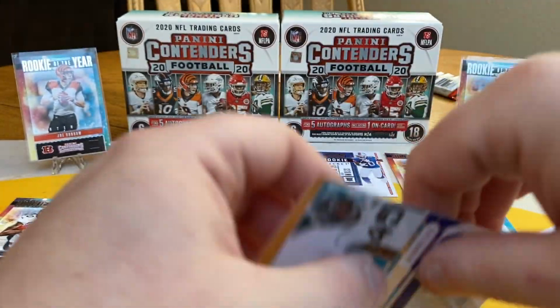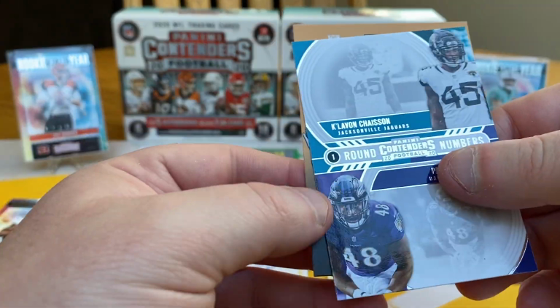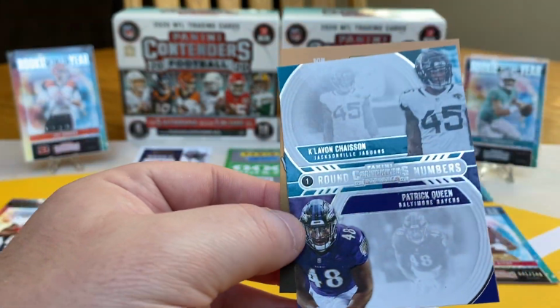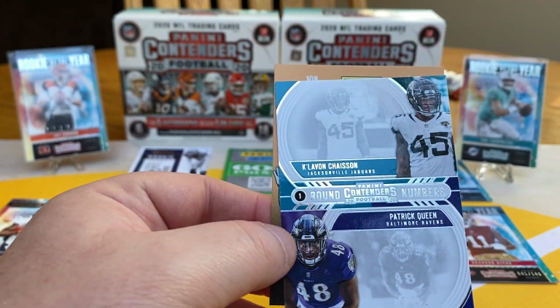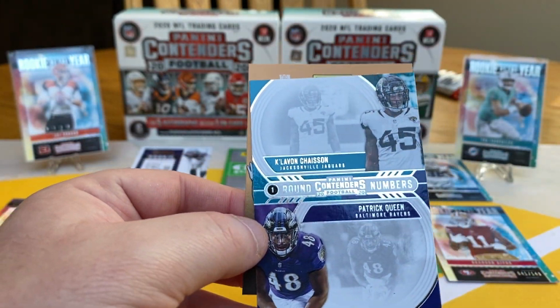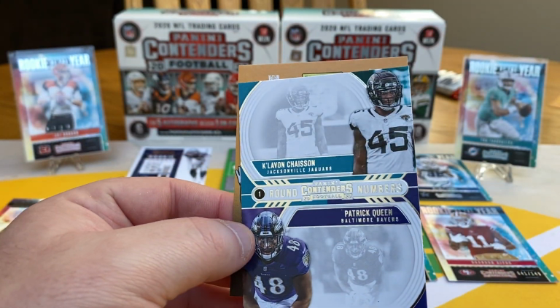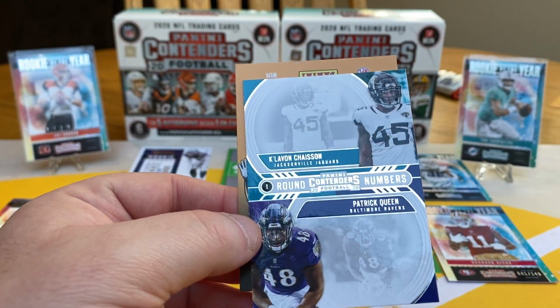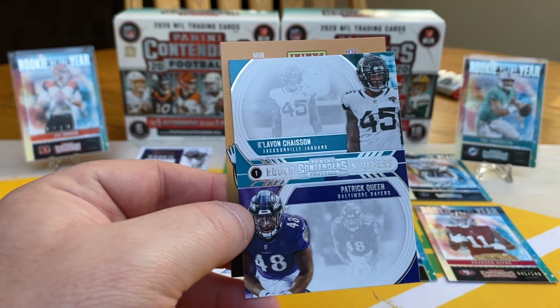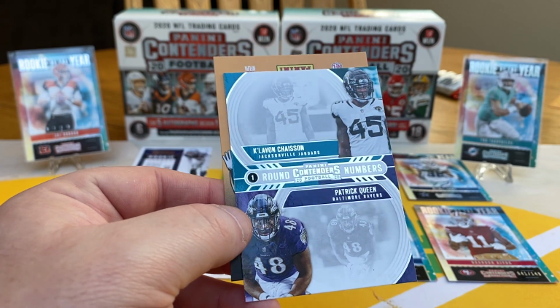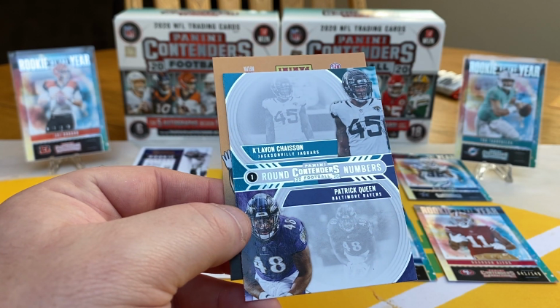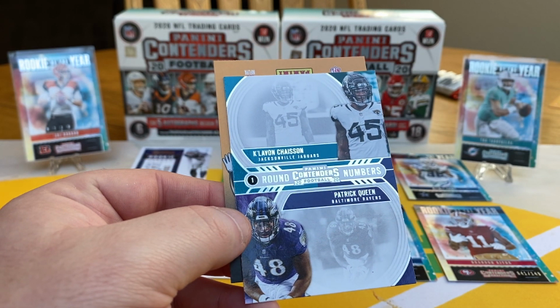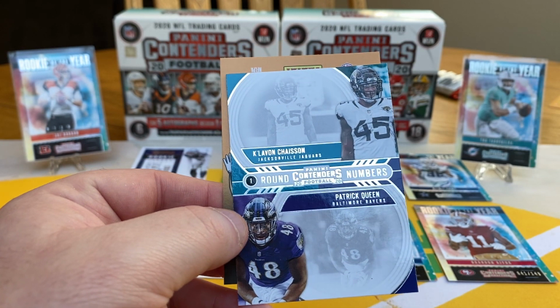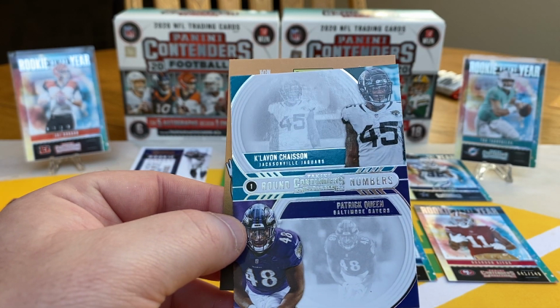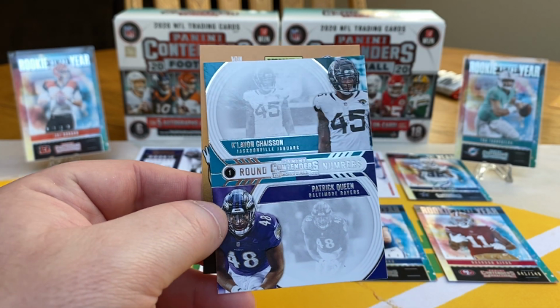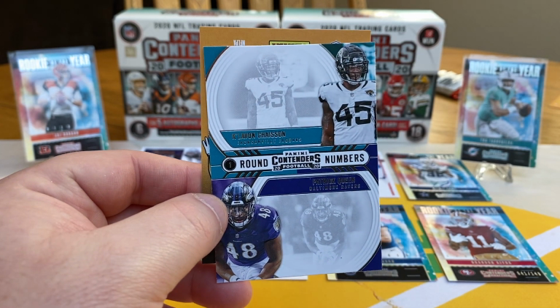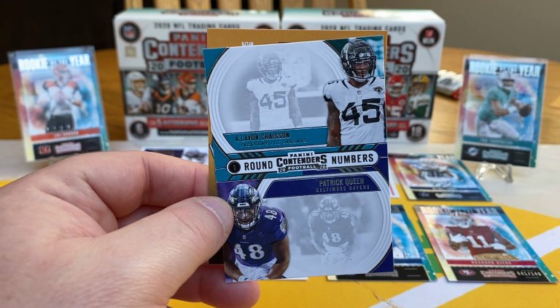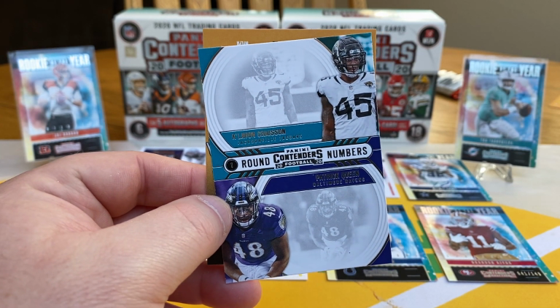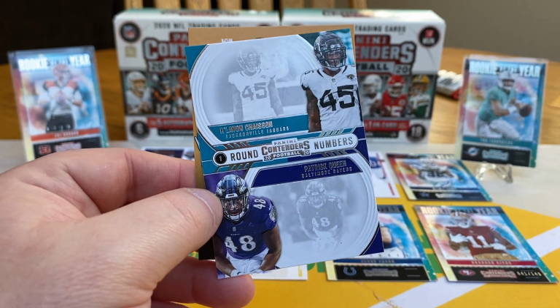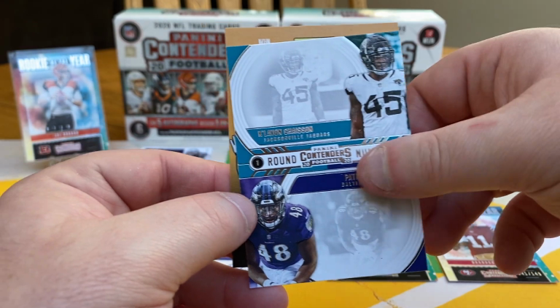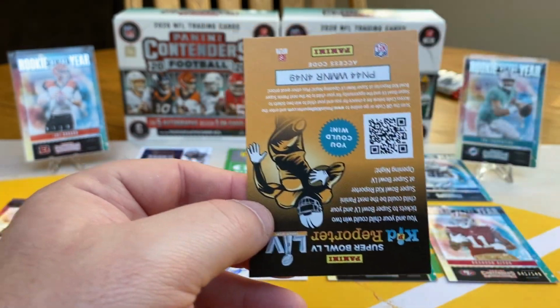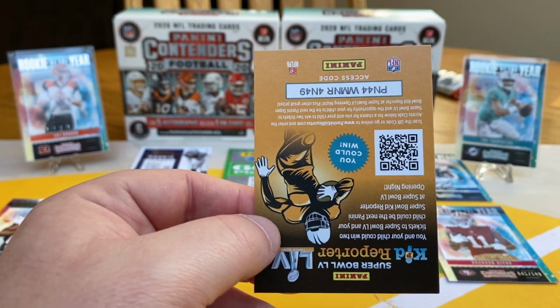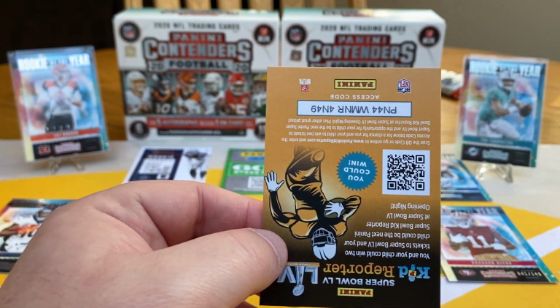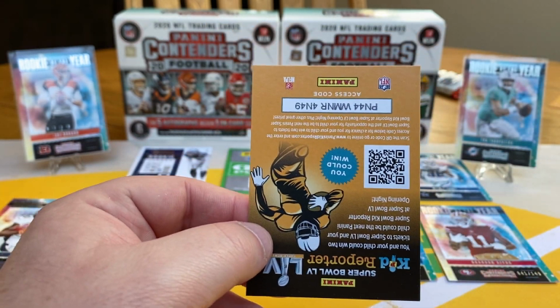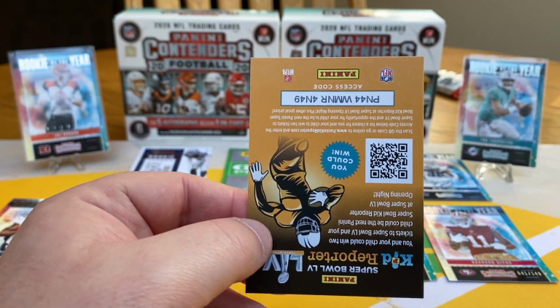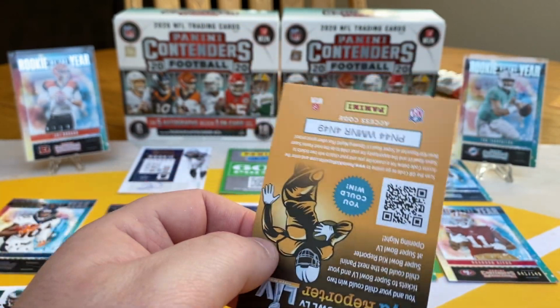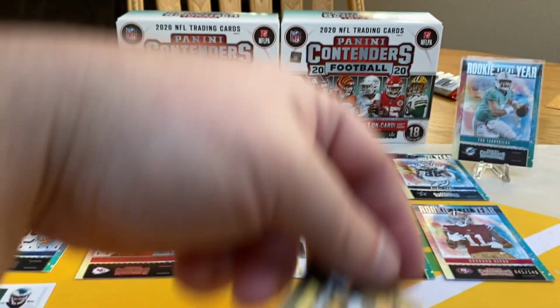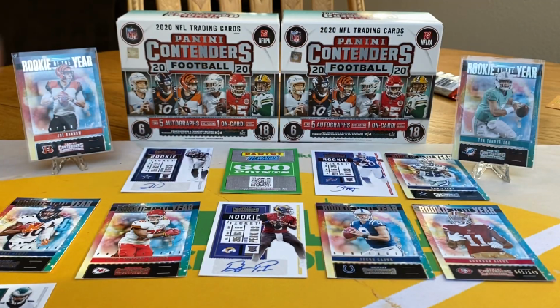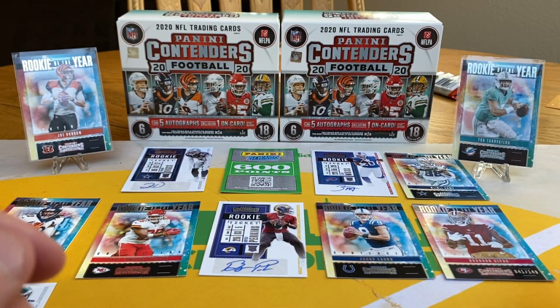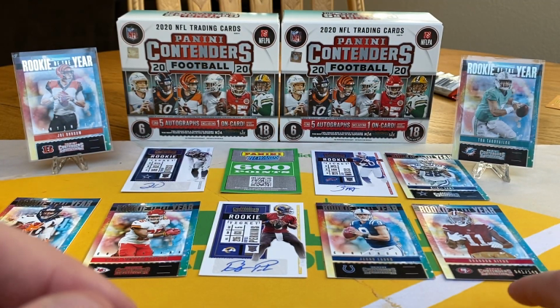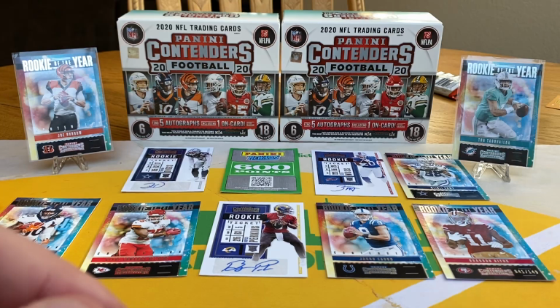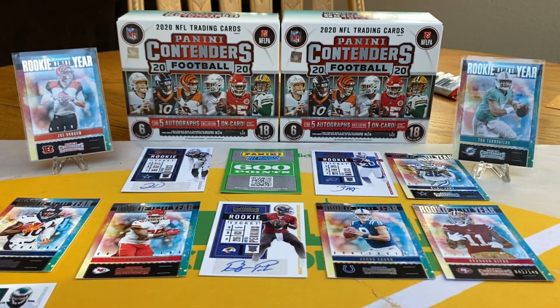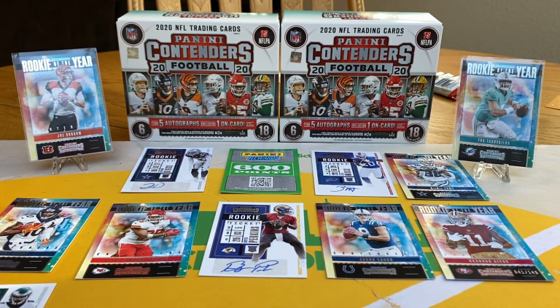Need to throw some music on as we start doing more videos in the future, just some background tunes. What do we got here? Round One as well — Clyde-Fant, Patrick Queen, Ravens and Jaguars.